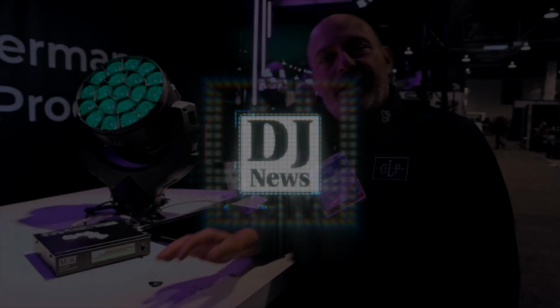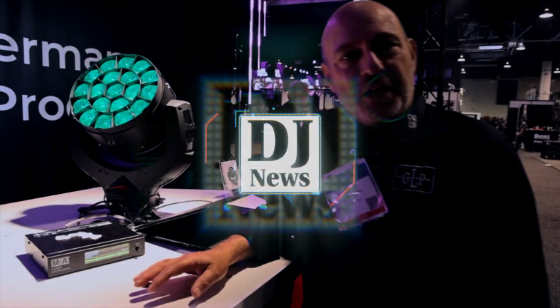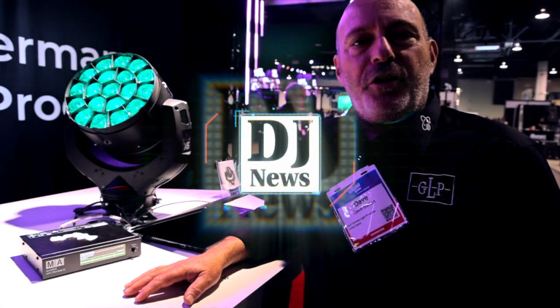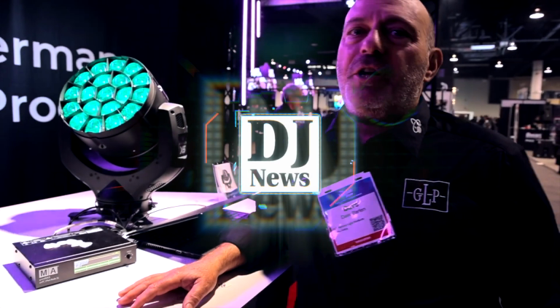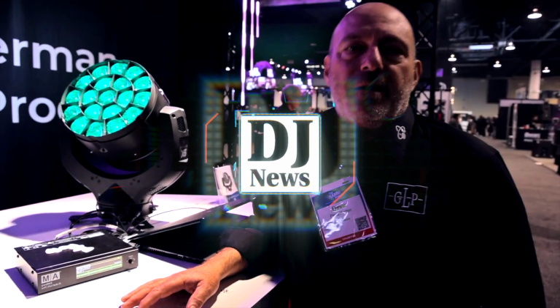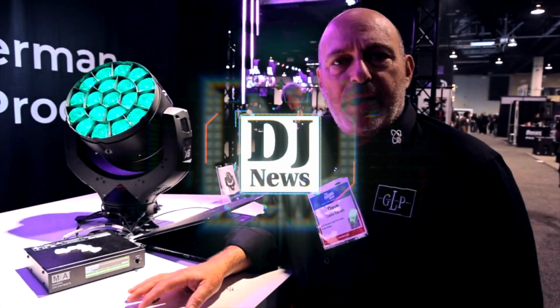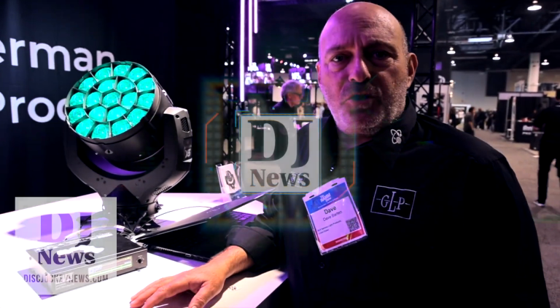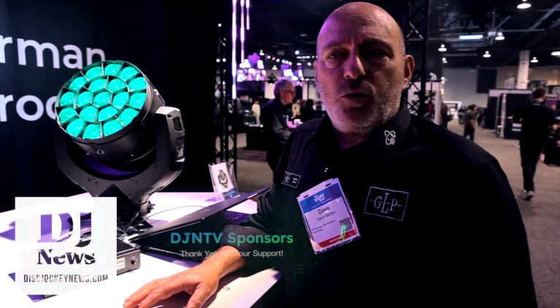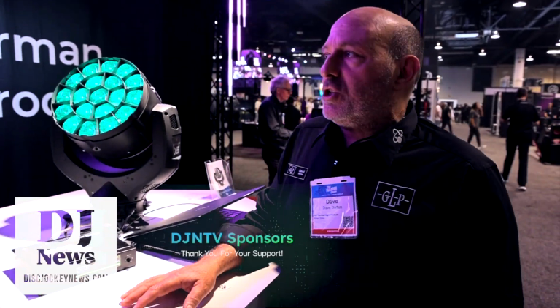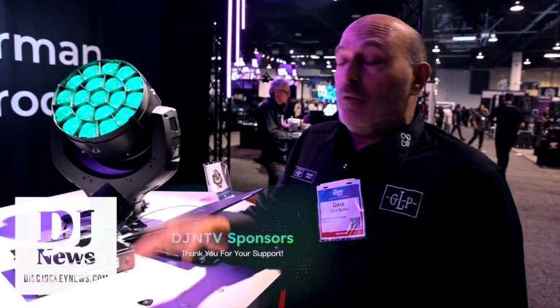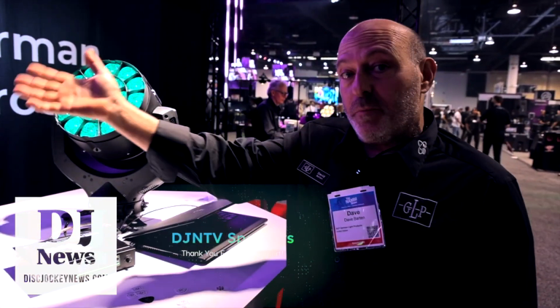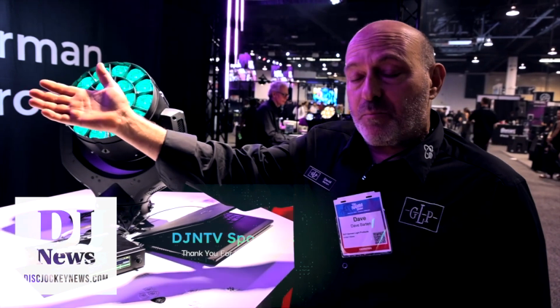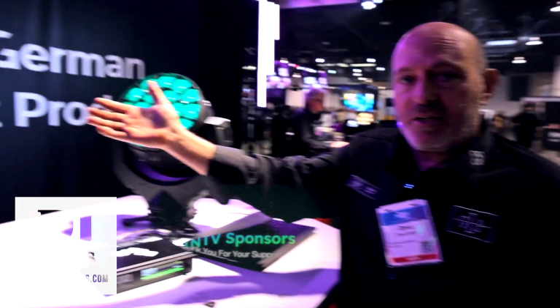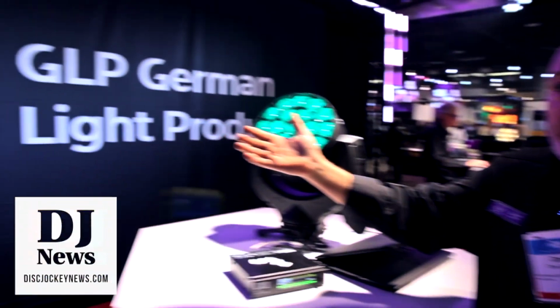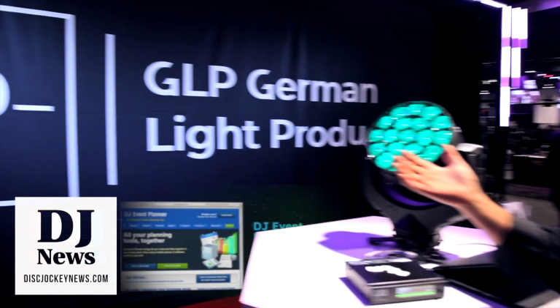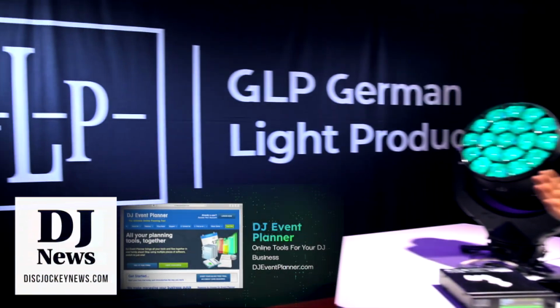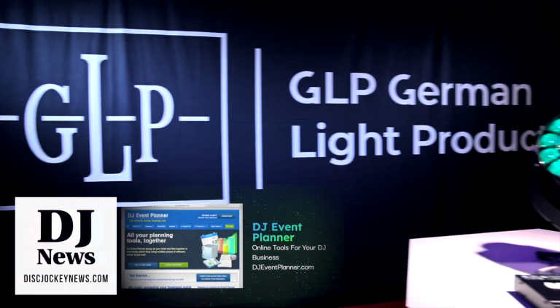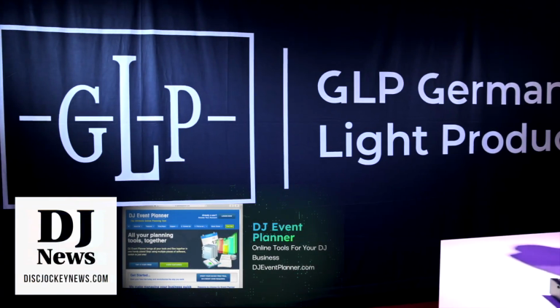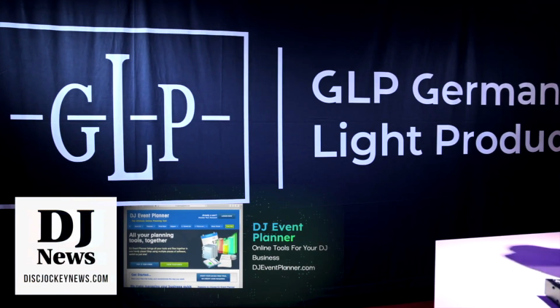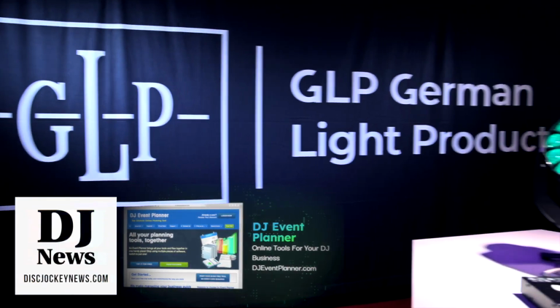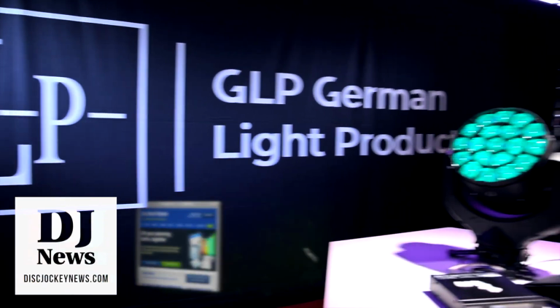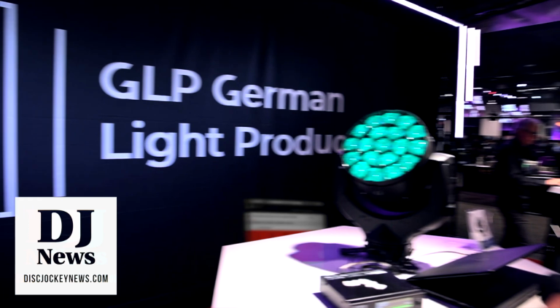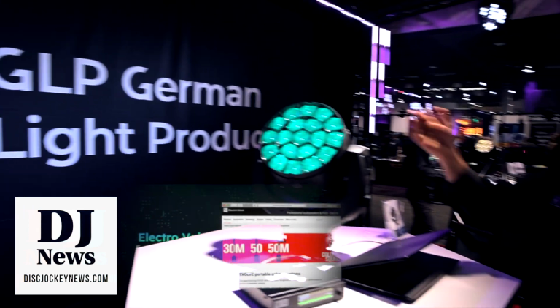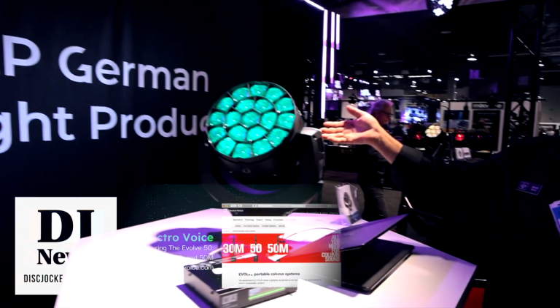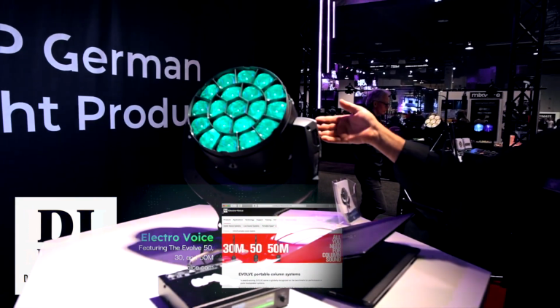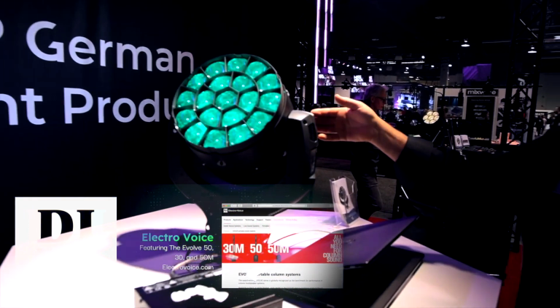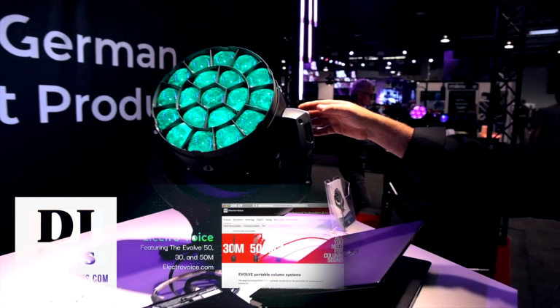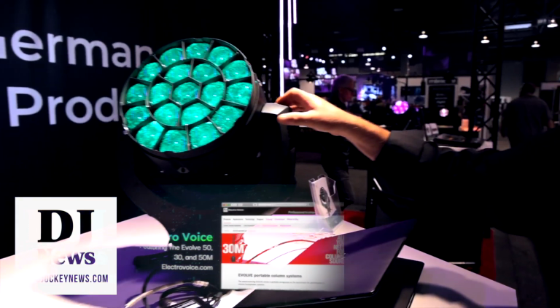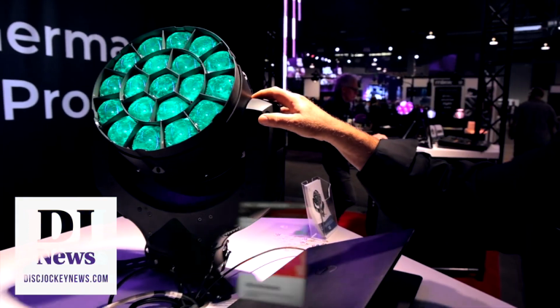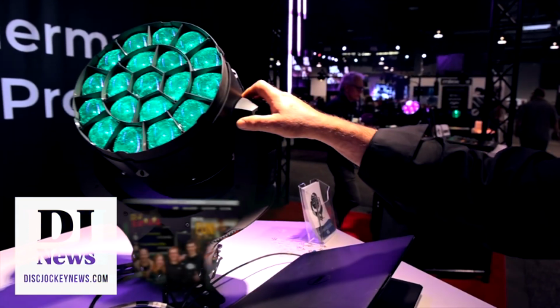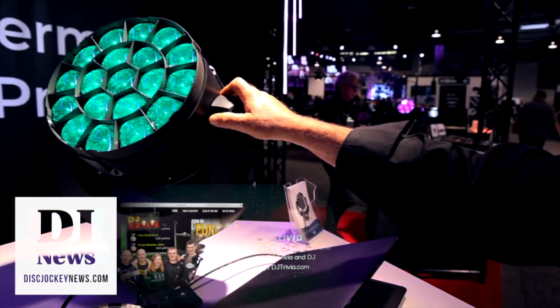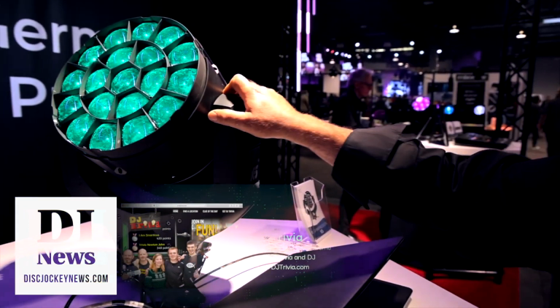Thank you for joining us here at the NAMM show 2022 with German Light Products. In our booth here we're premiering our brand new X5 fixture. This is an automated wash light.